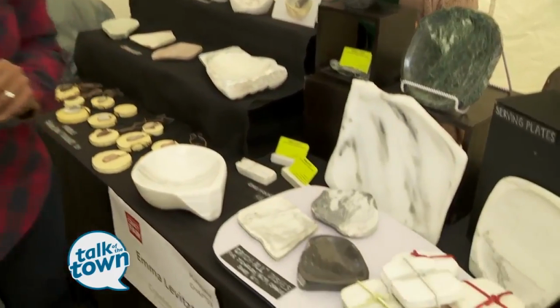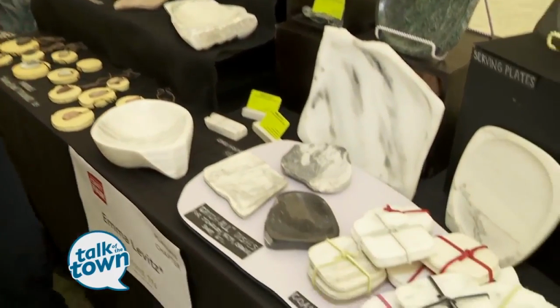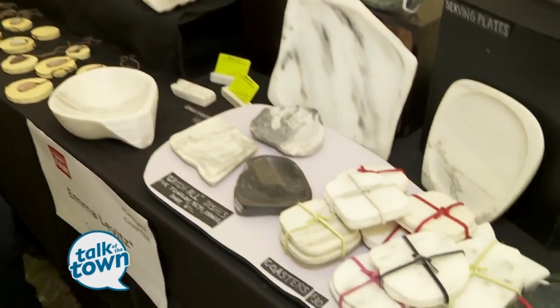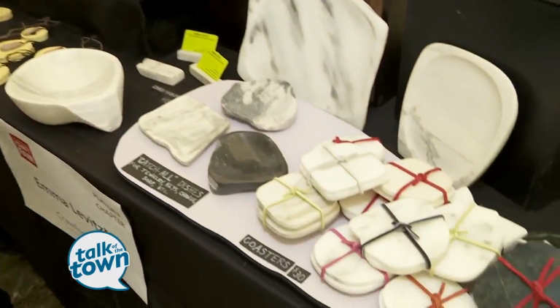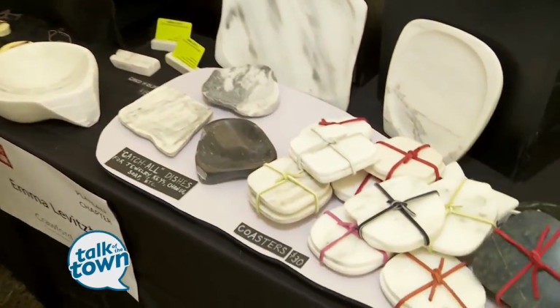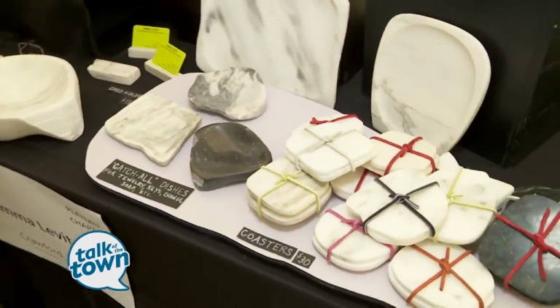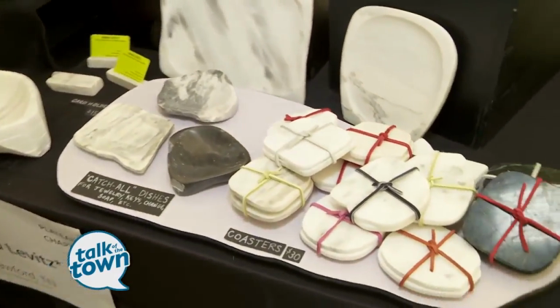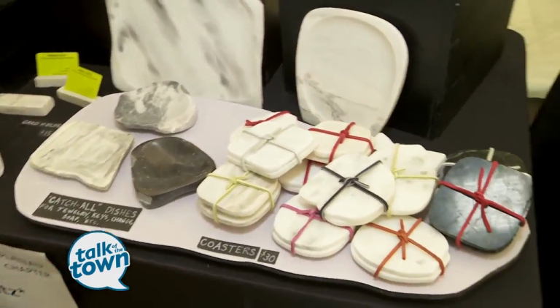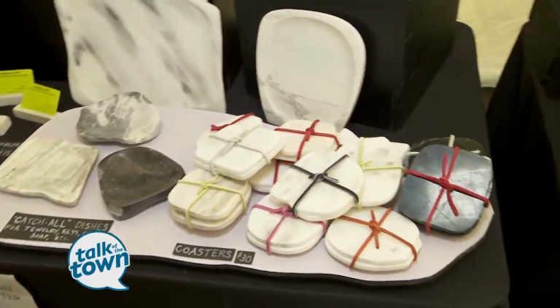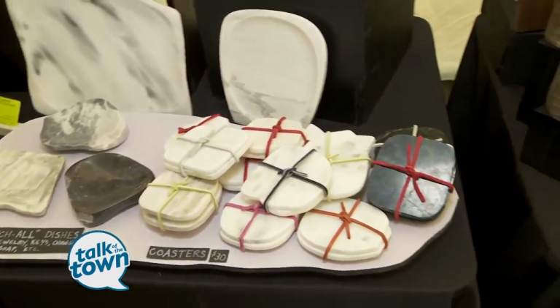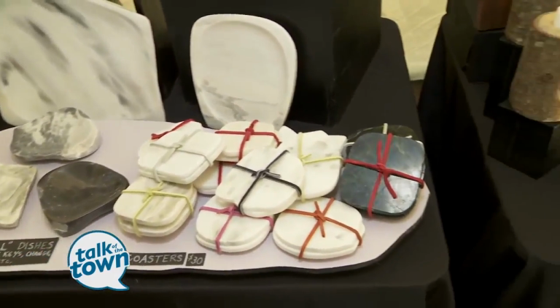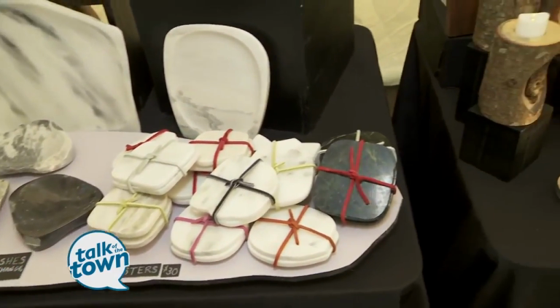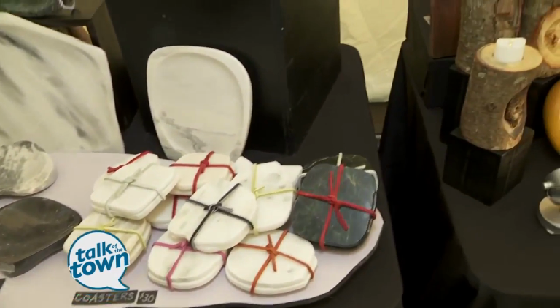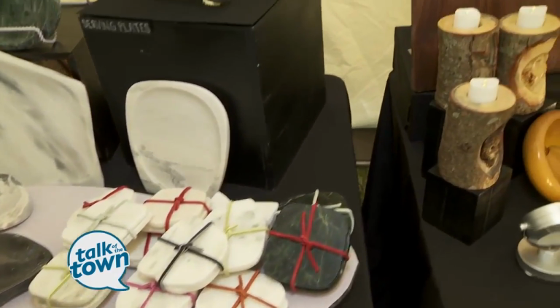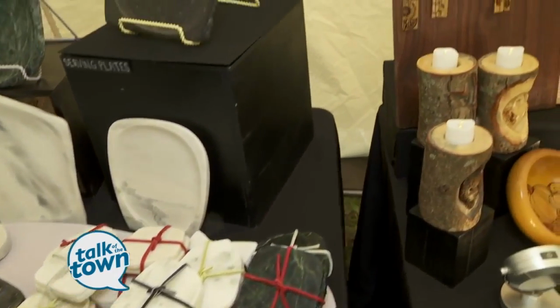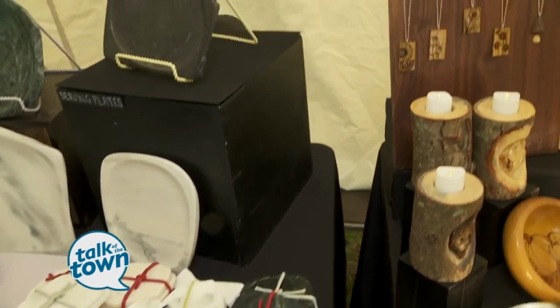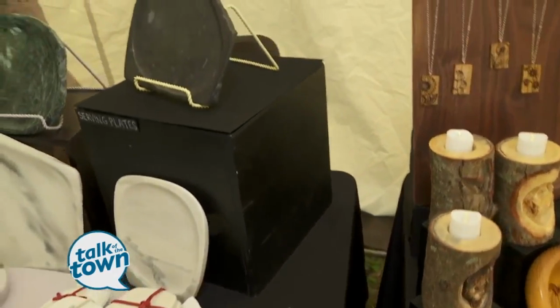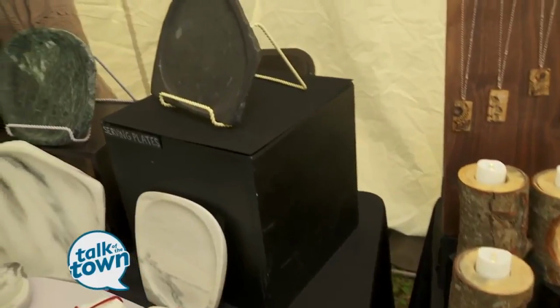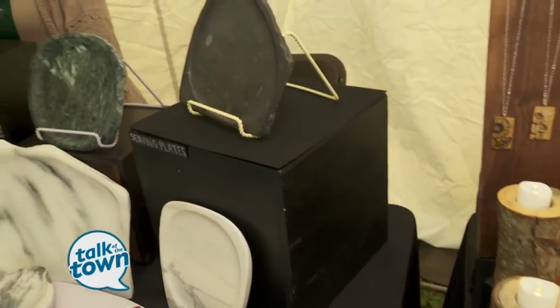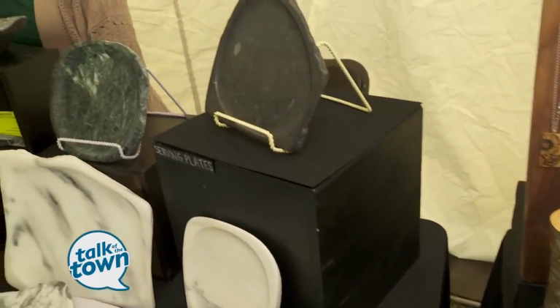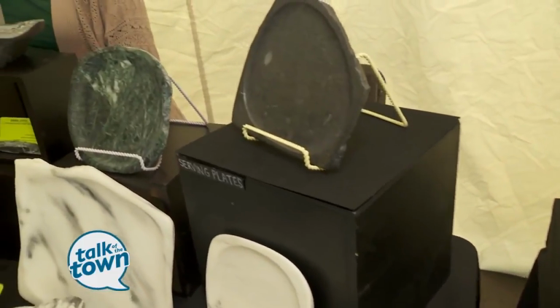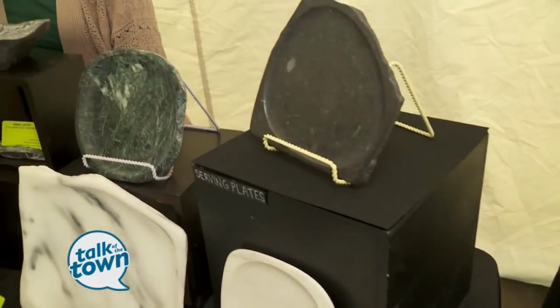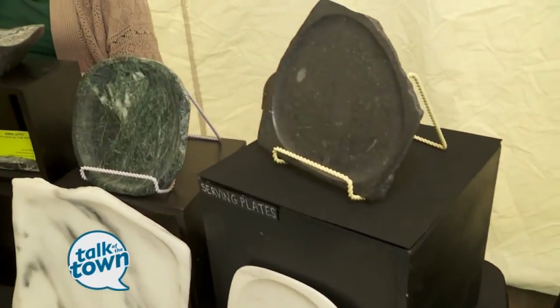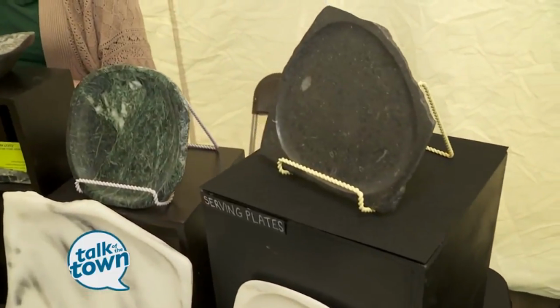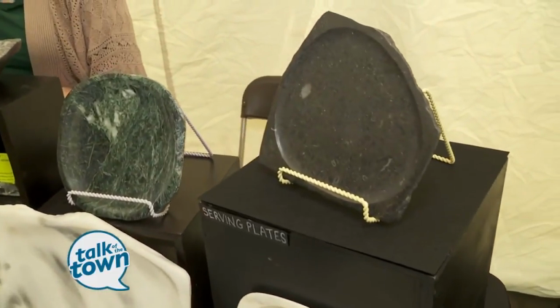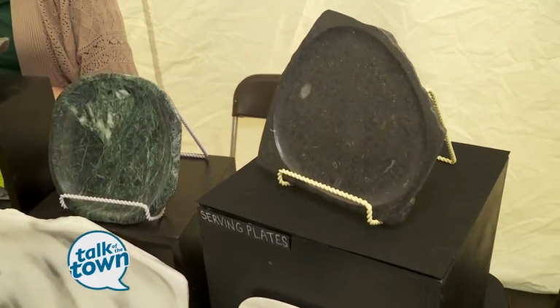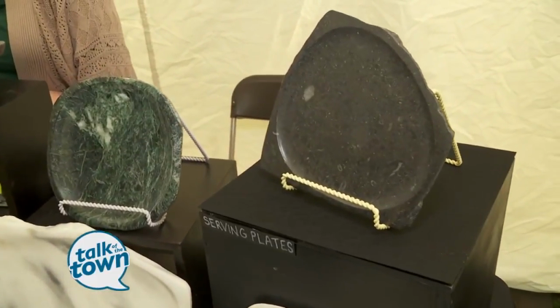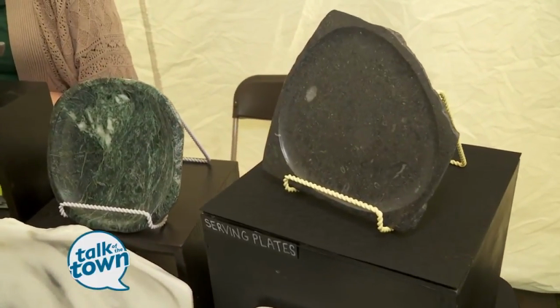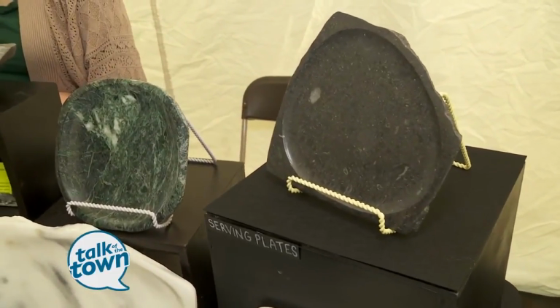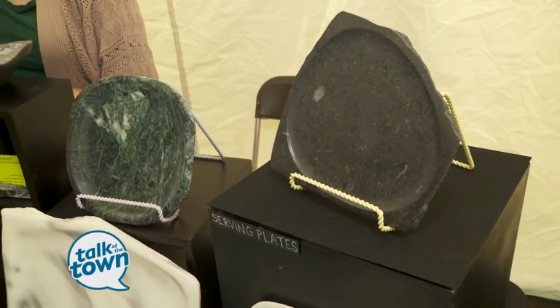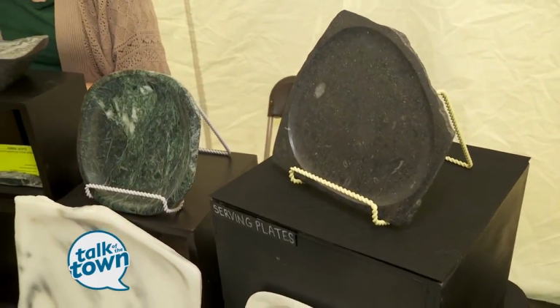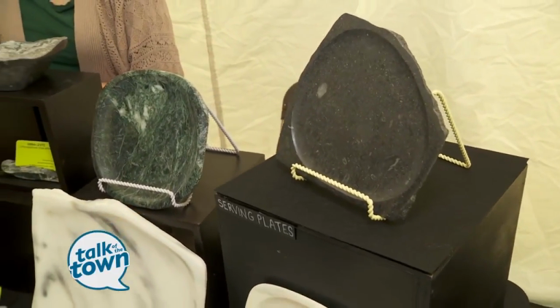So as you can see, so many pieces that are here are just one-of-a-kind unique pieces. We'll be back with more so don't go away.